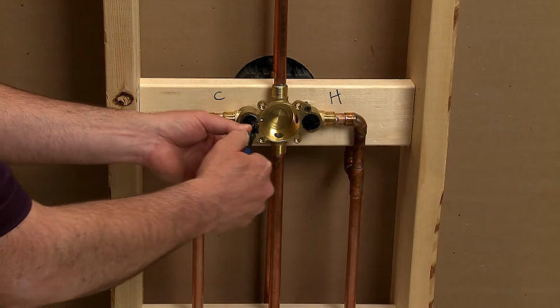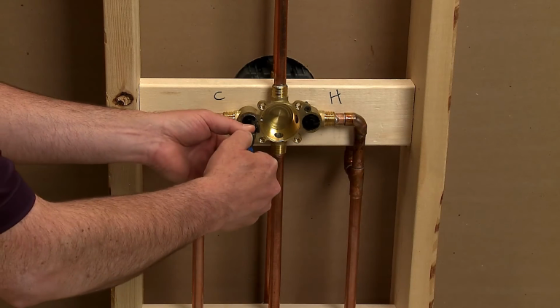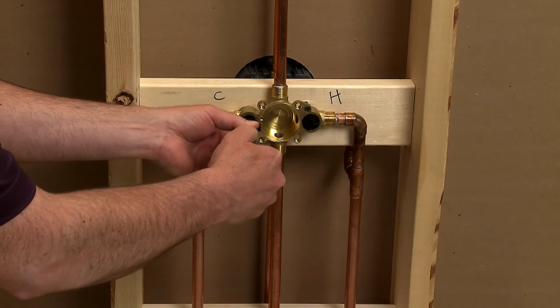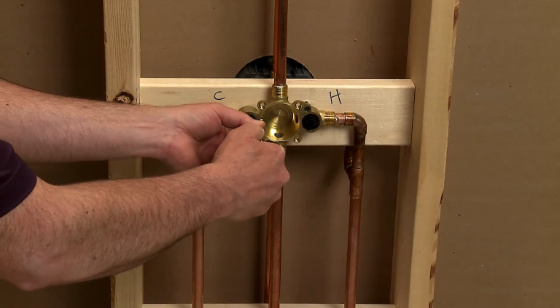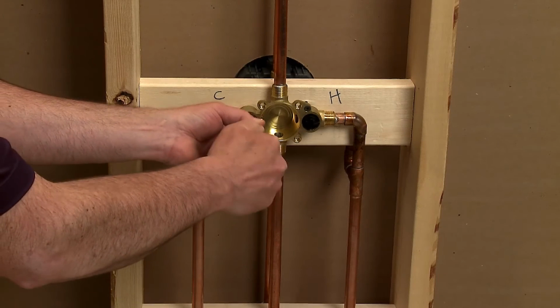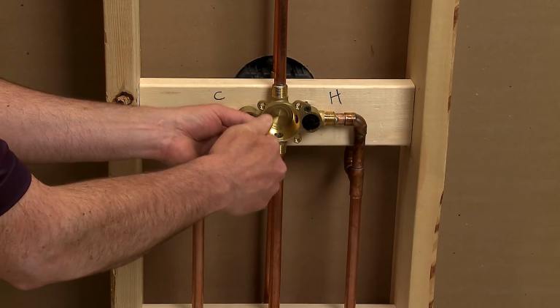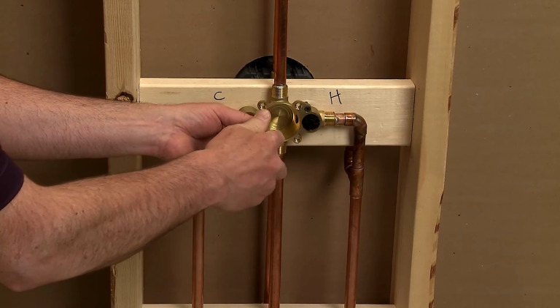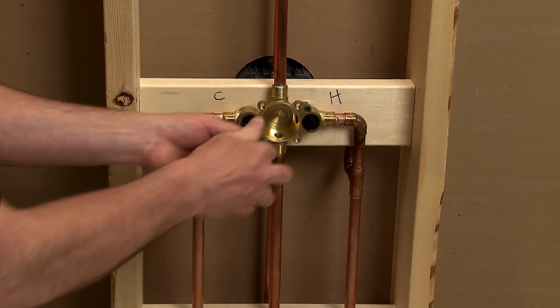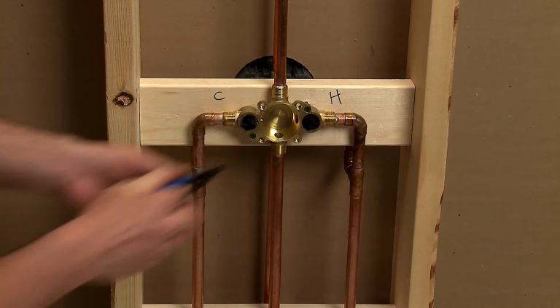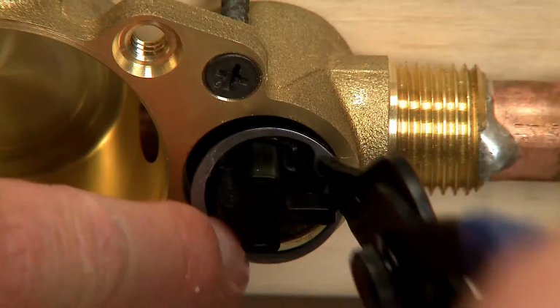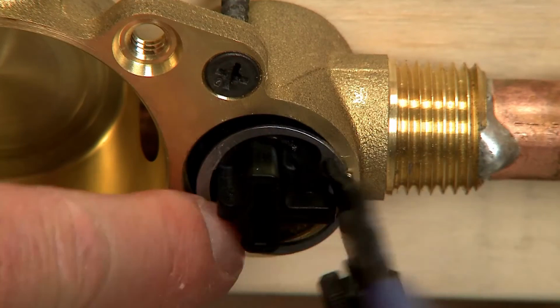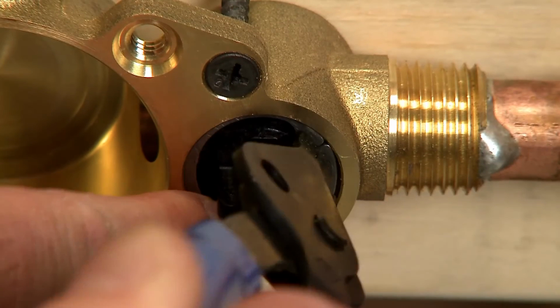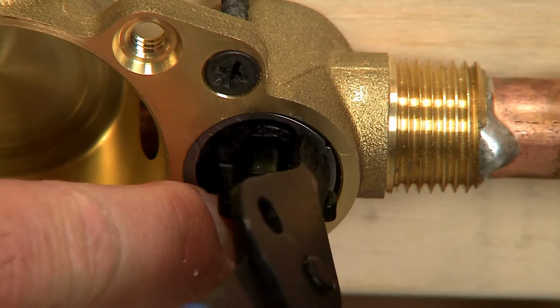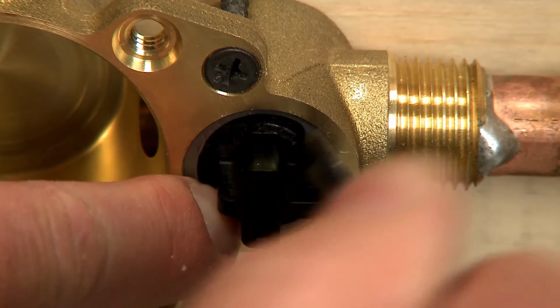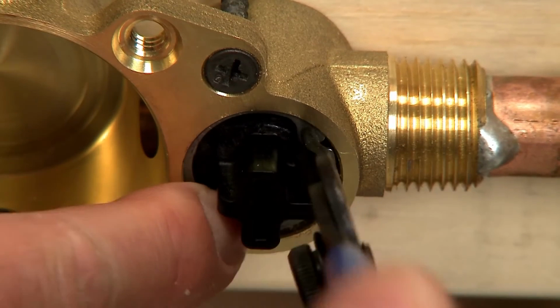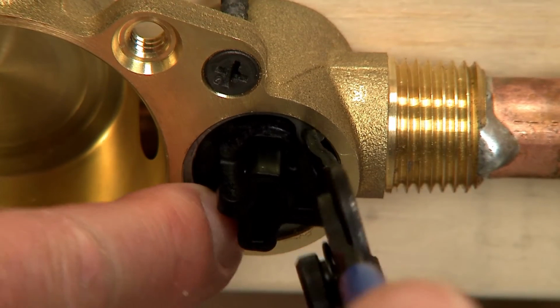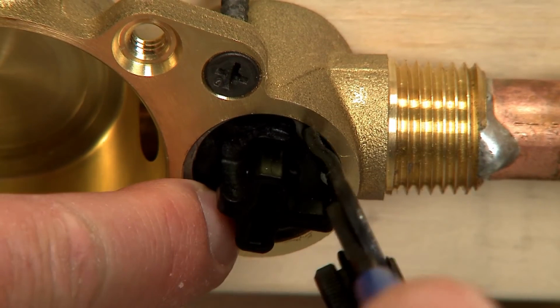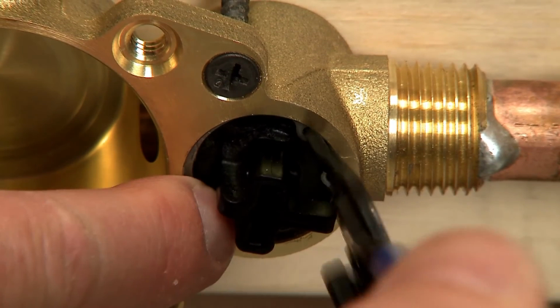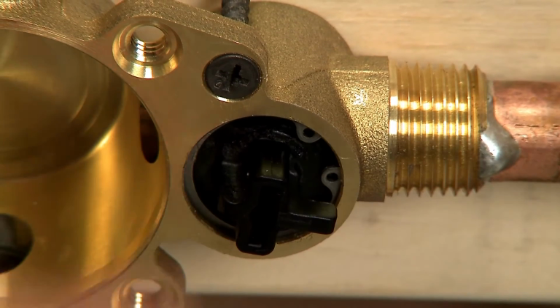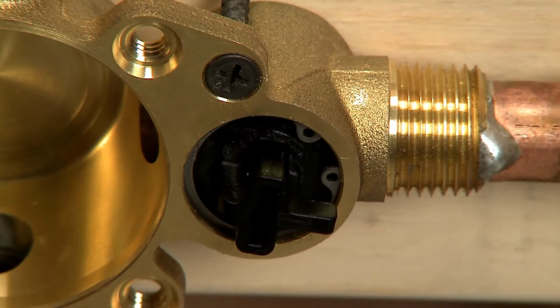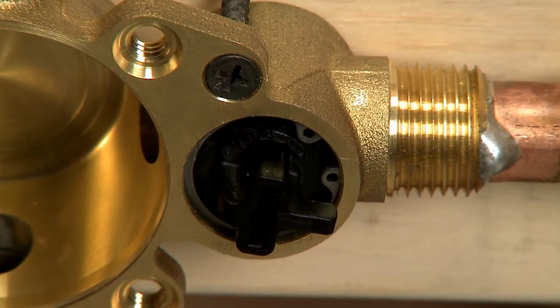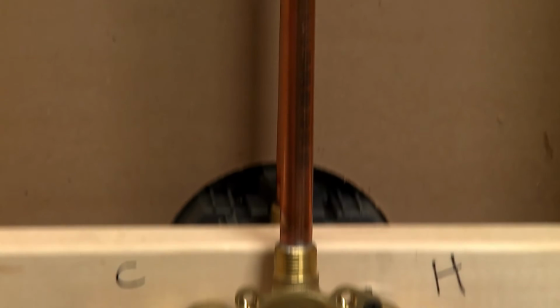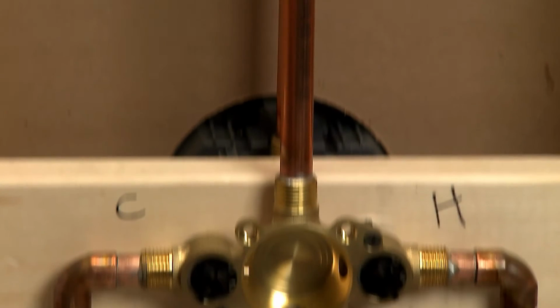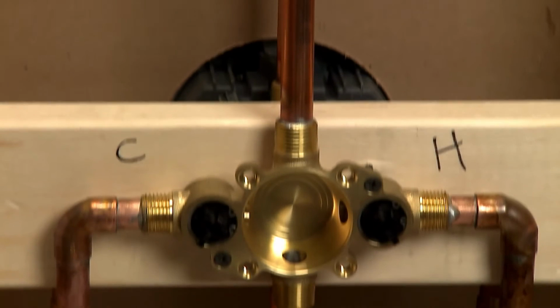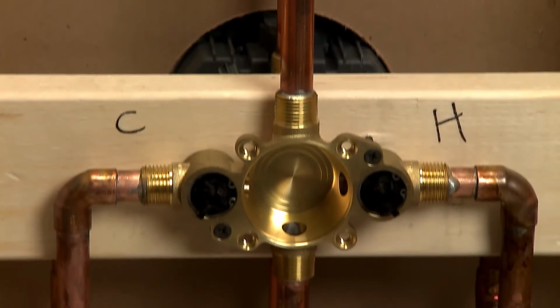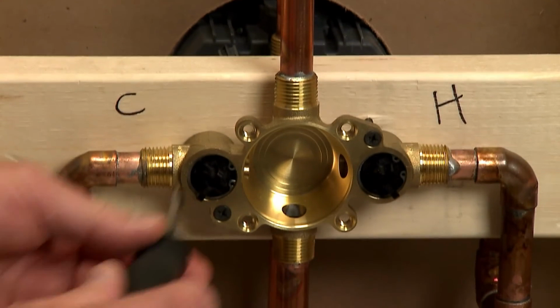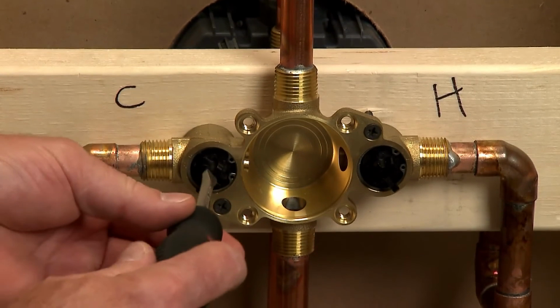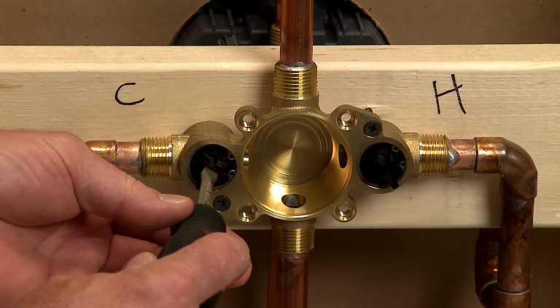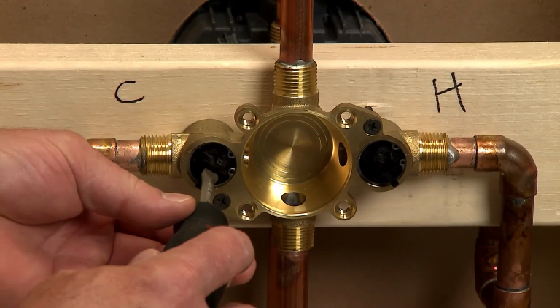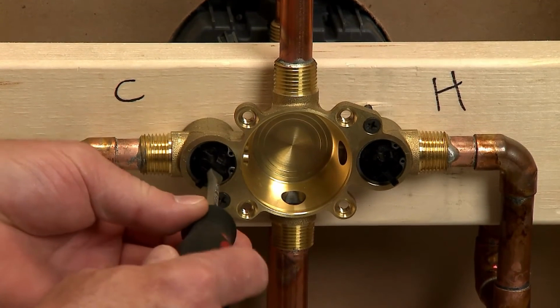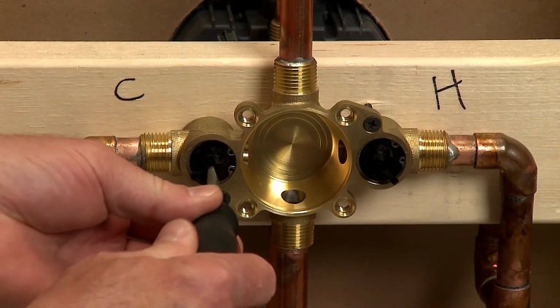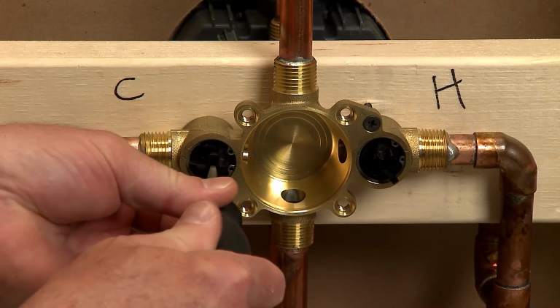Now secure both stops in place with split rings. Turn both stops off by pointing both levers away from the center of the valve.